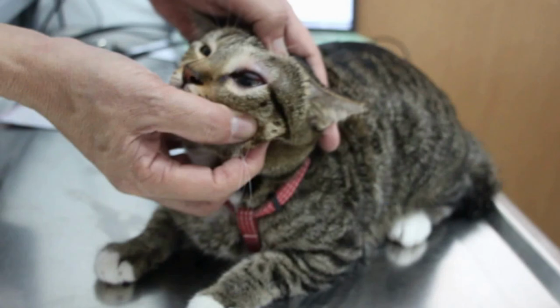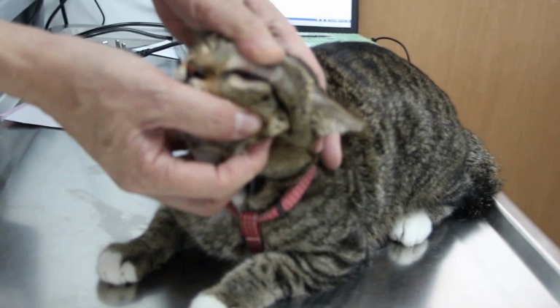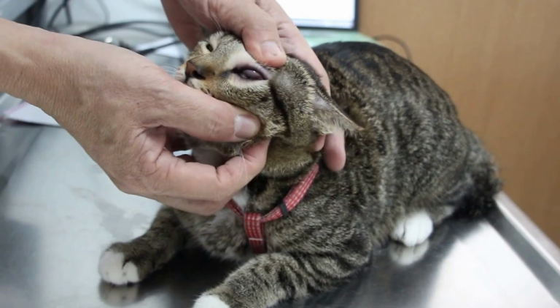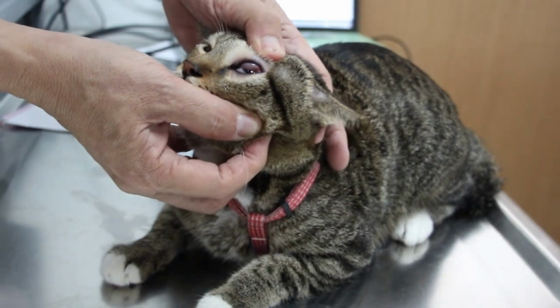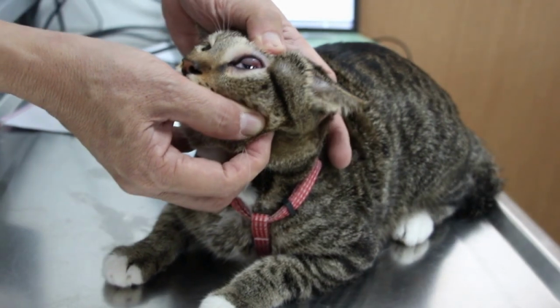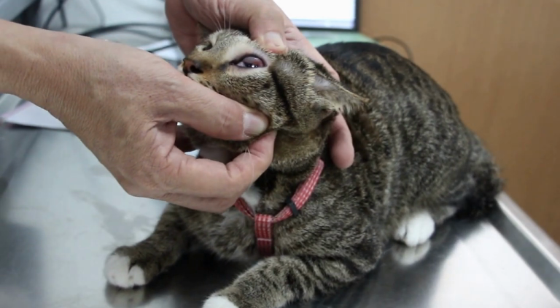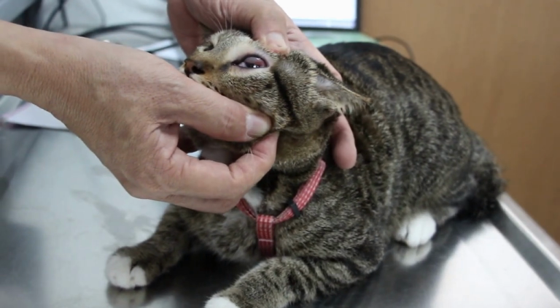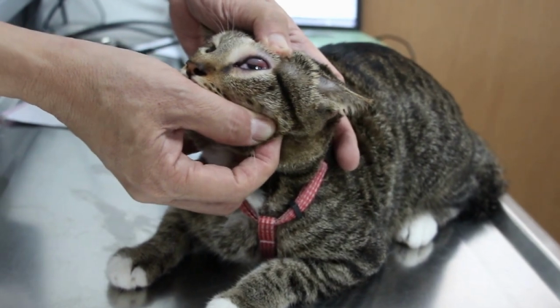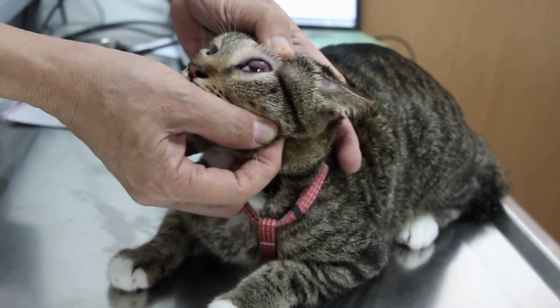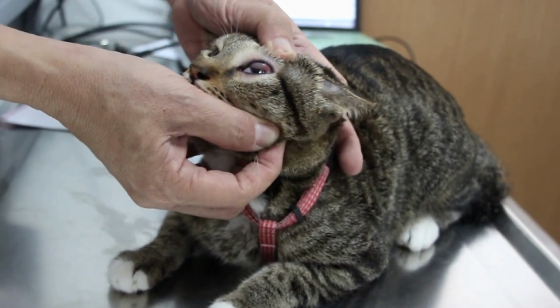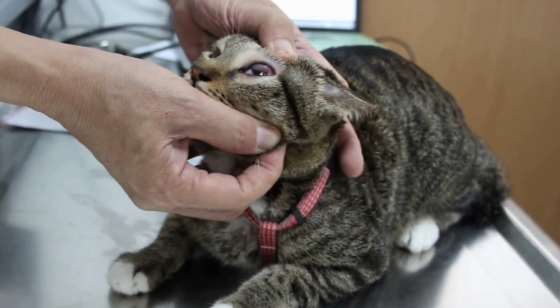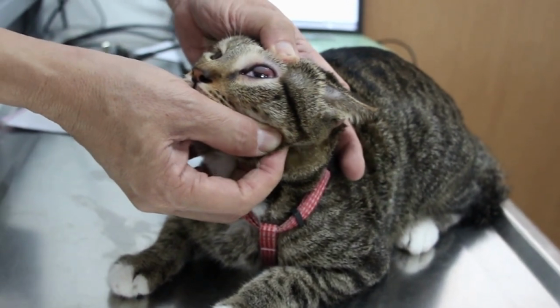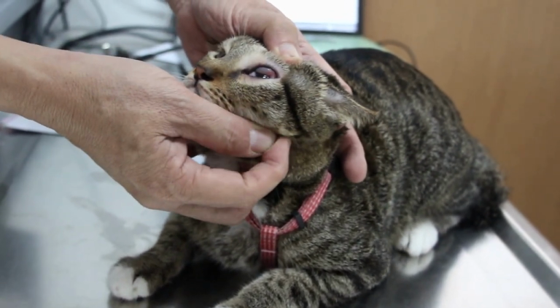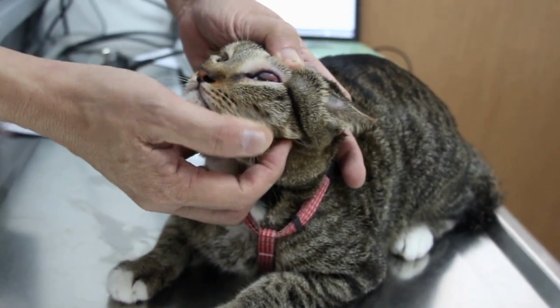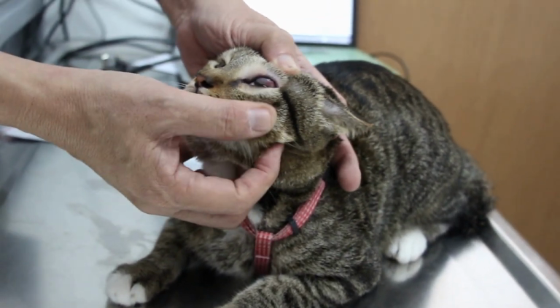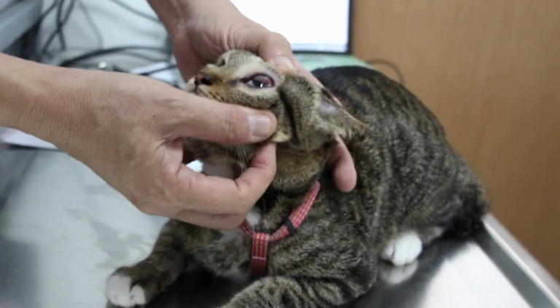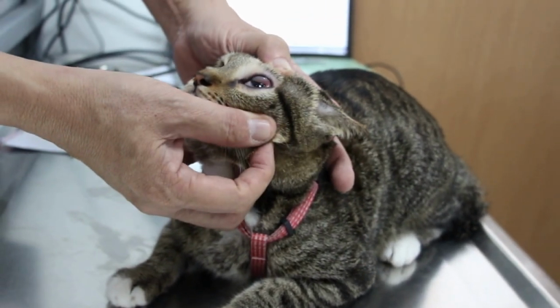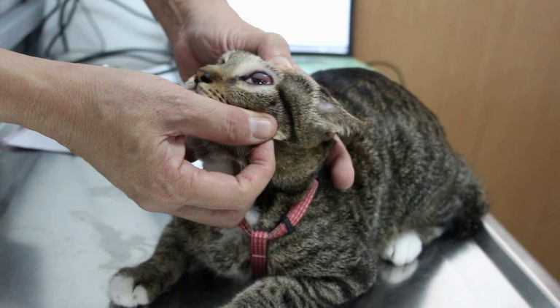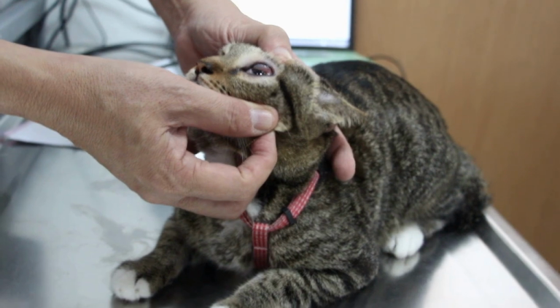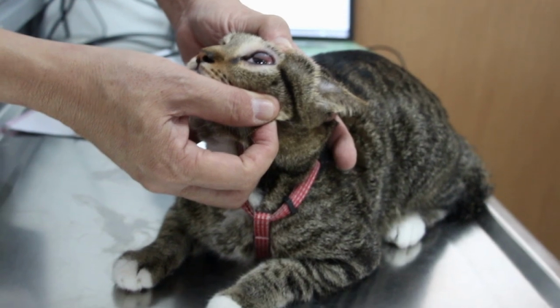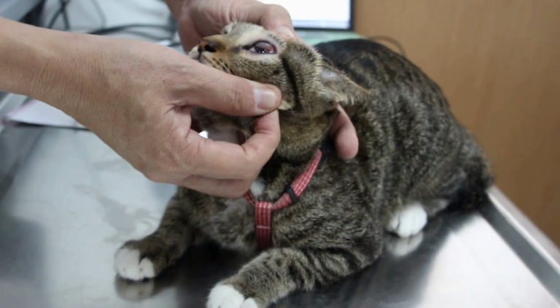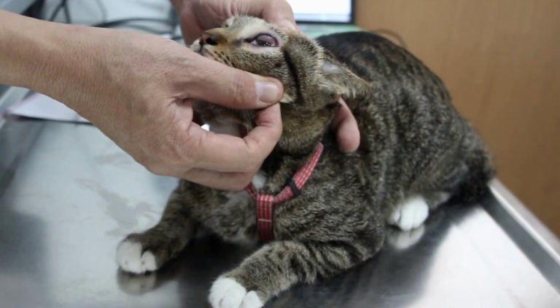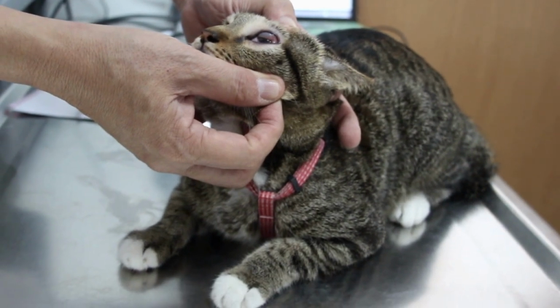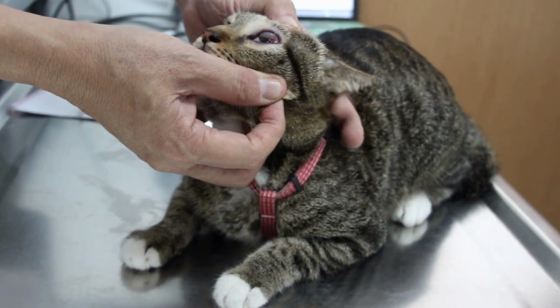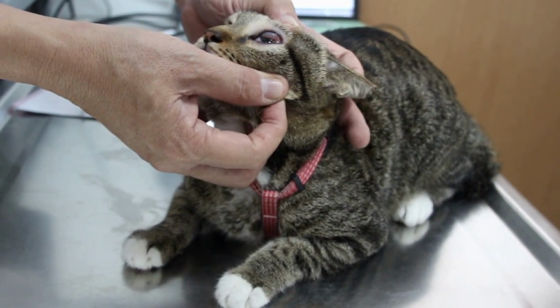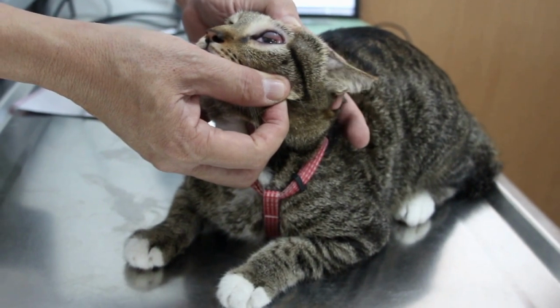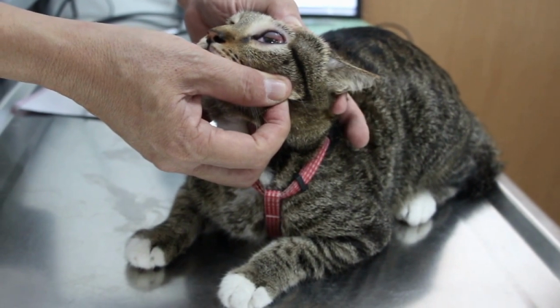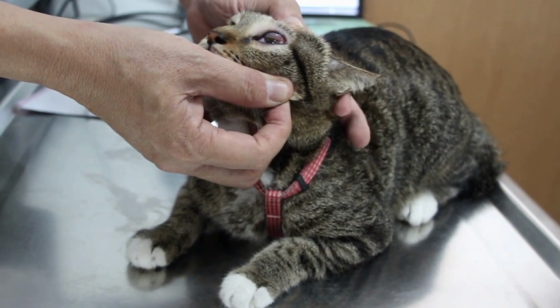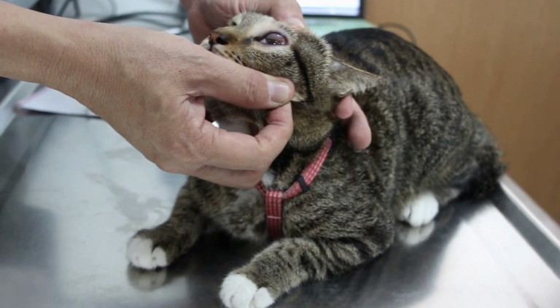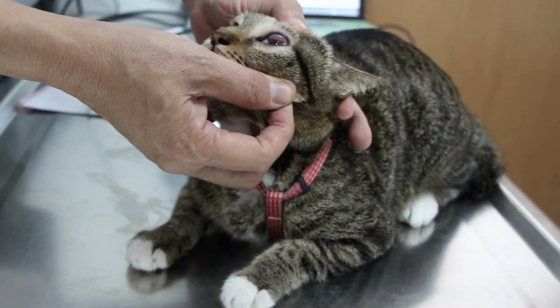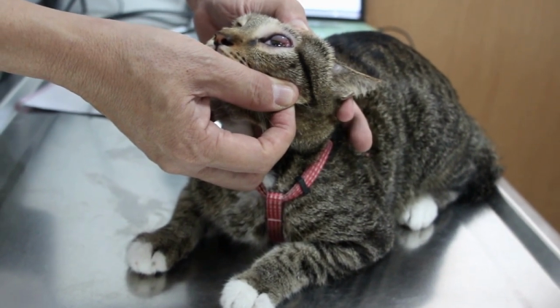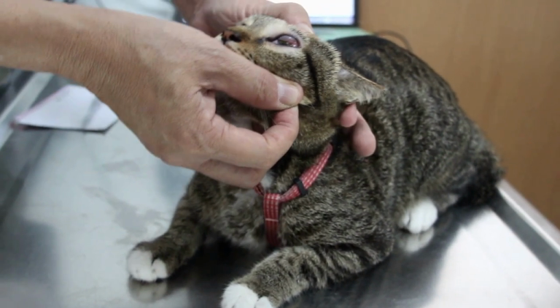This cat went out to explore the corridor. She moved on her leash. She knows exactly where the cat goes to.